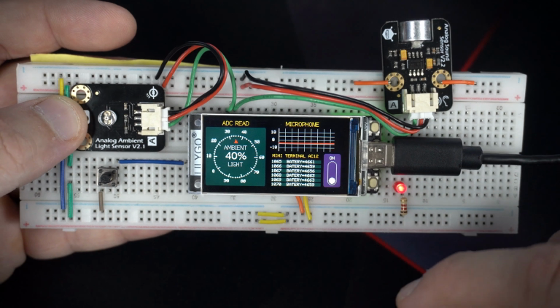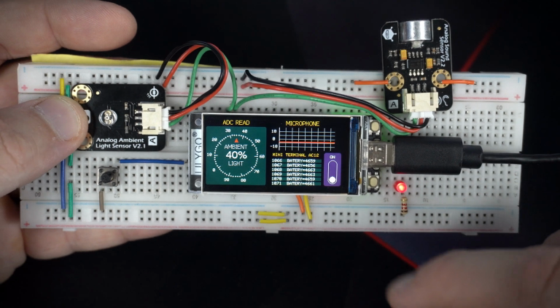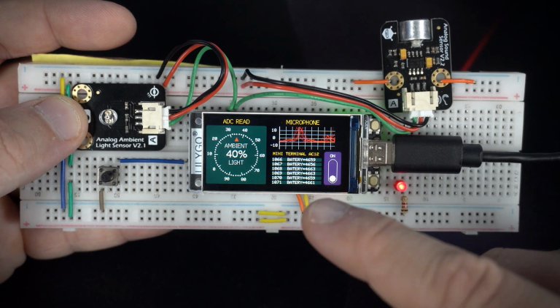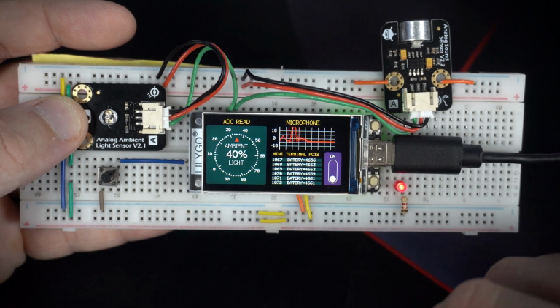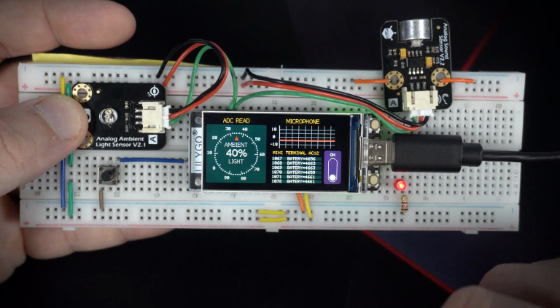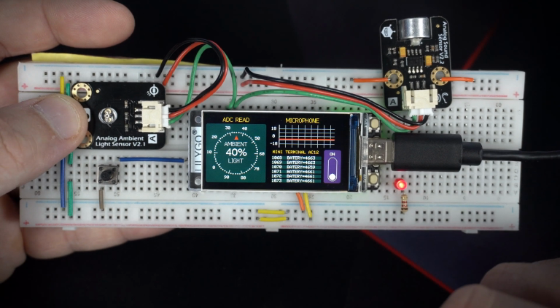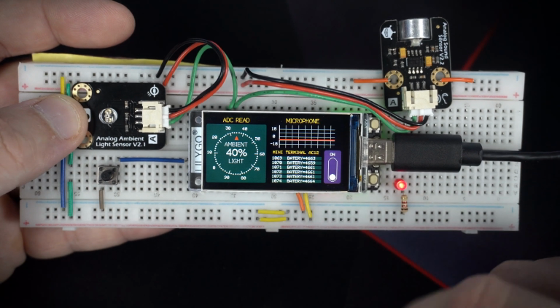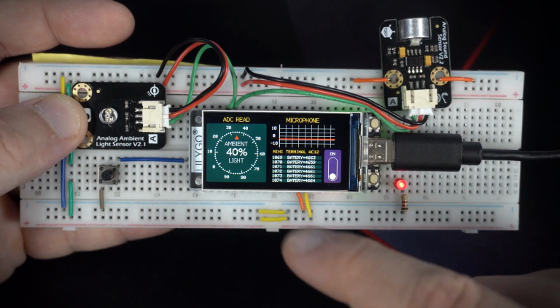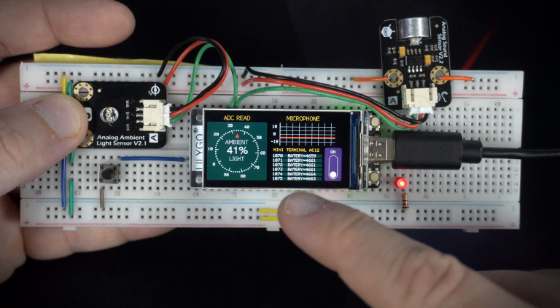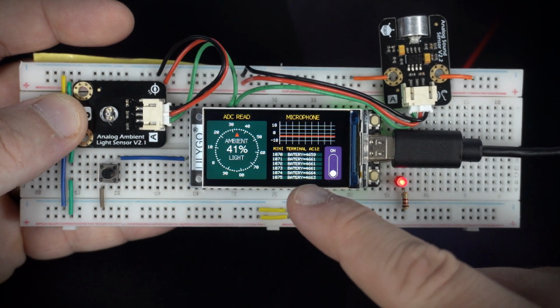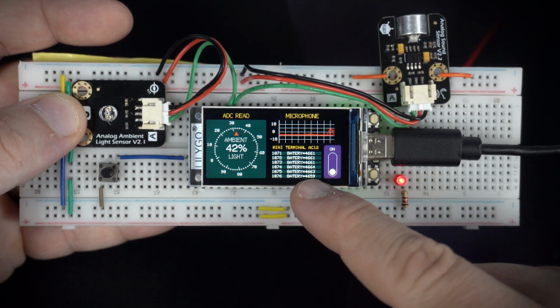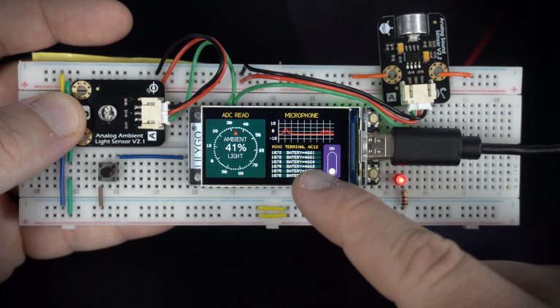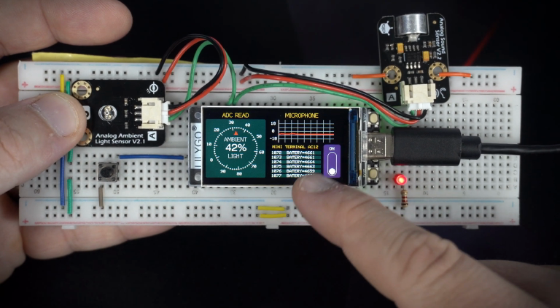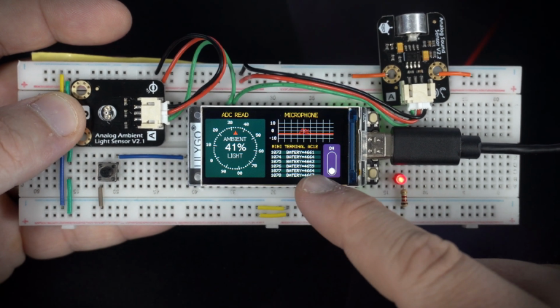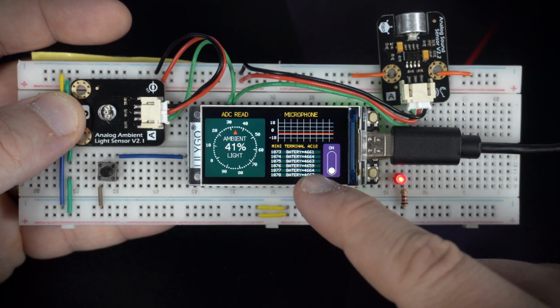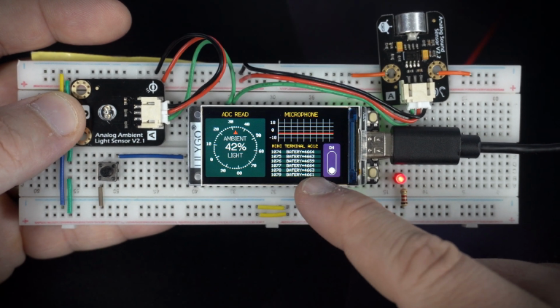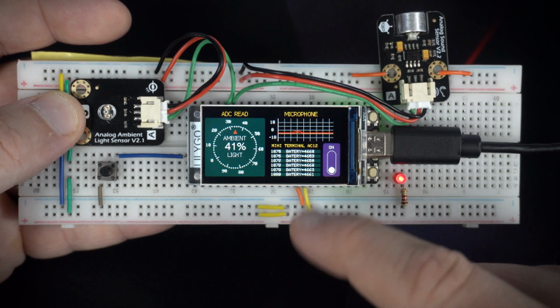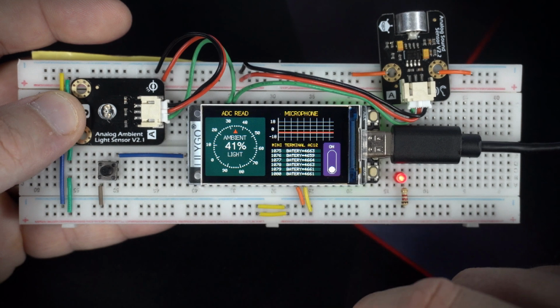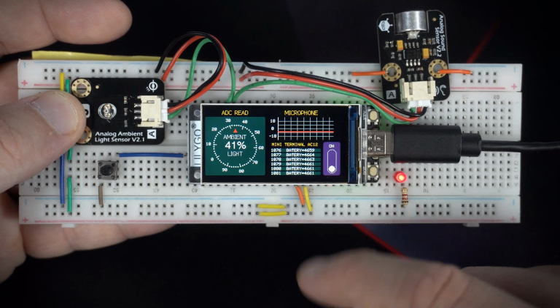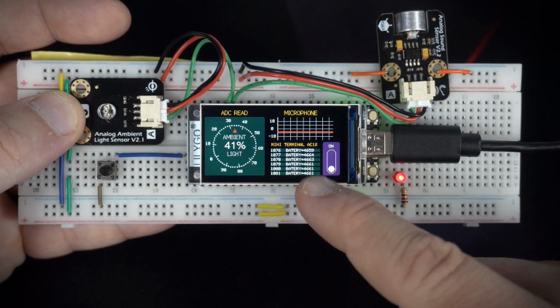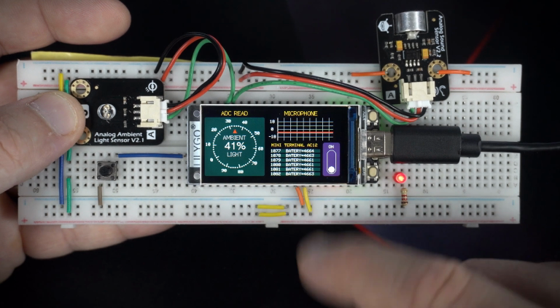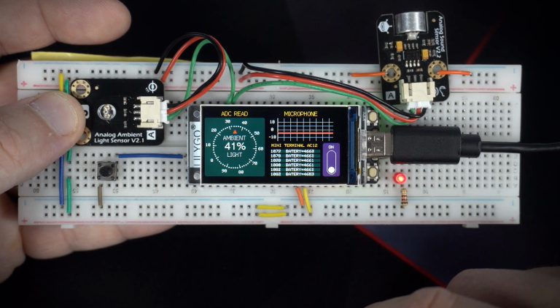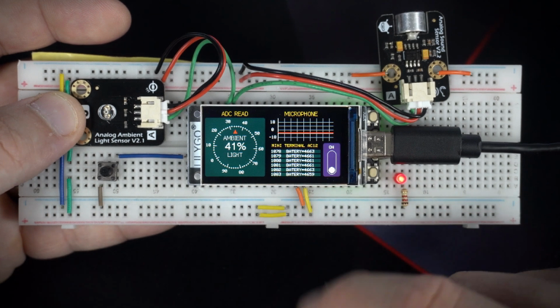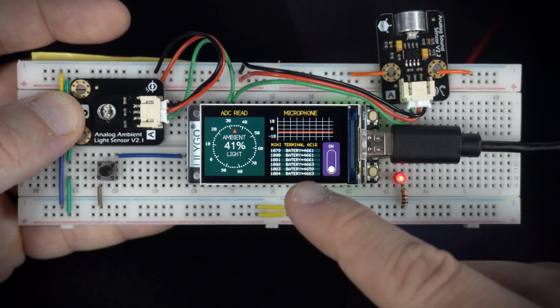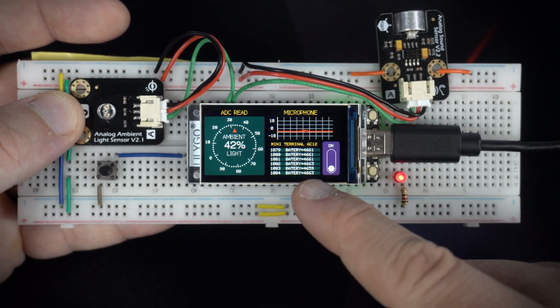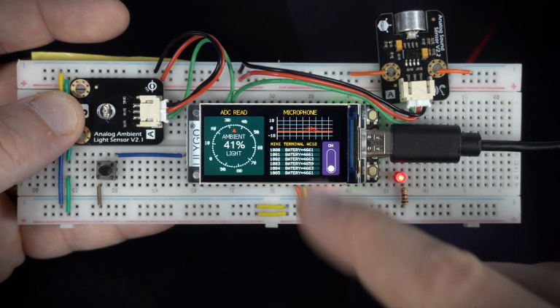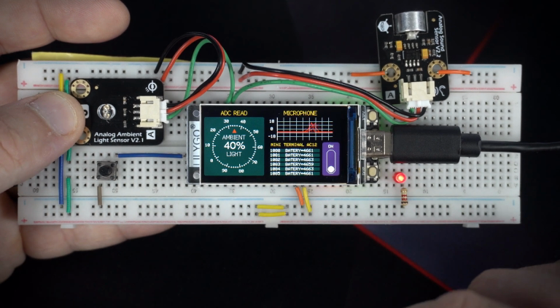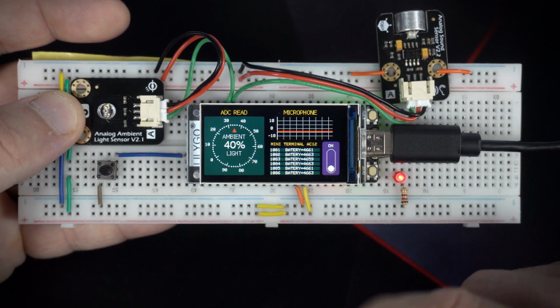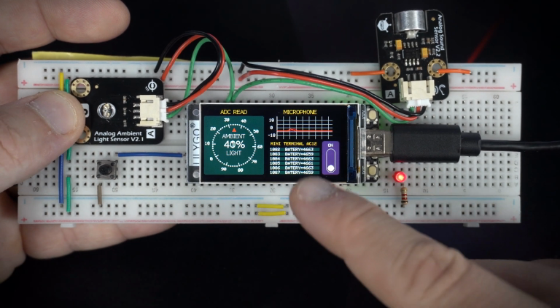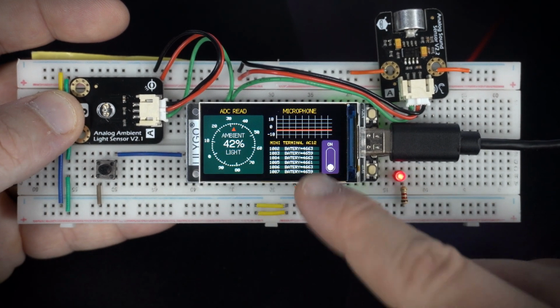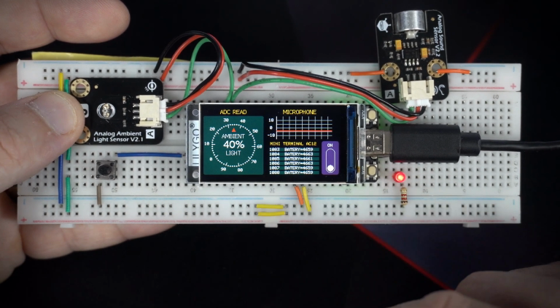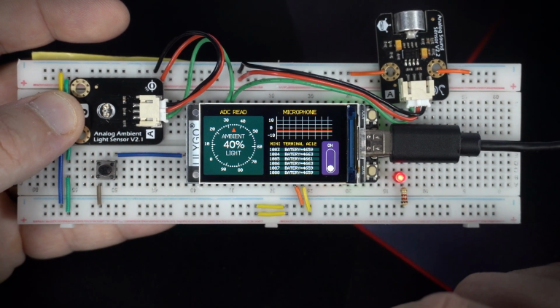And here I can check input voltage in millivolts. Analog pin 4 is used to check the voltage.